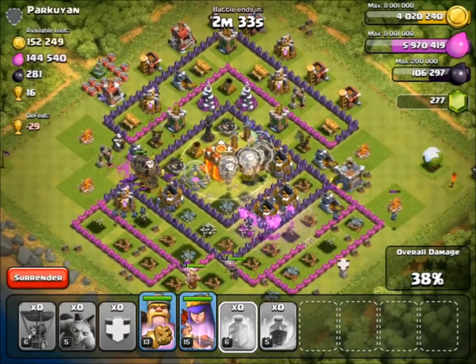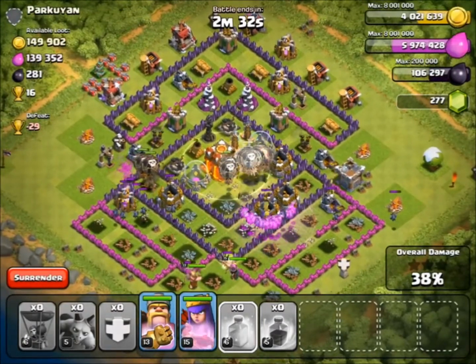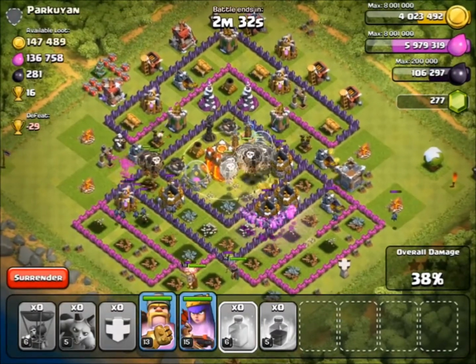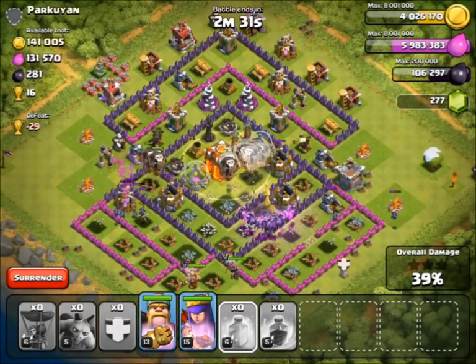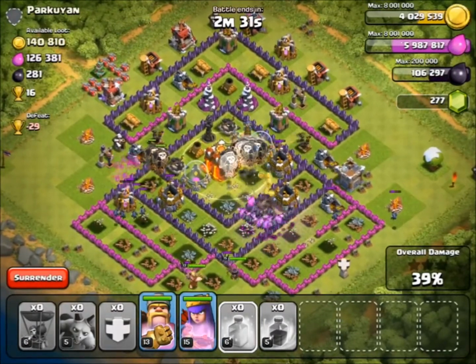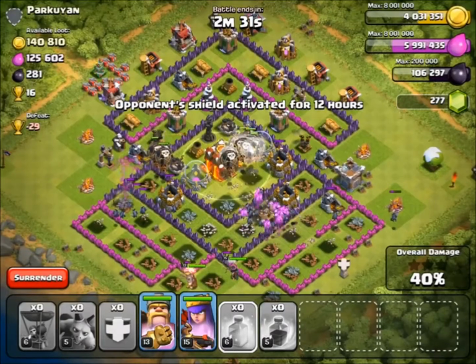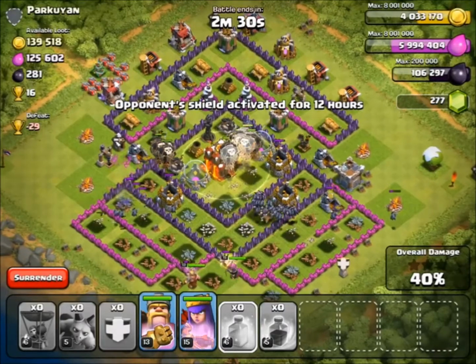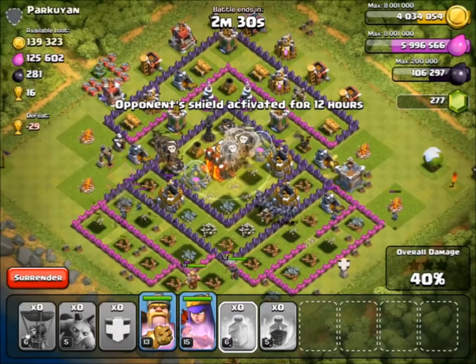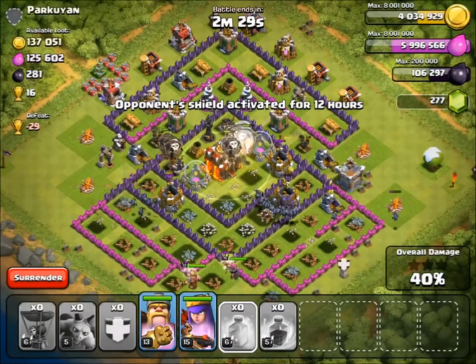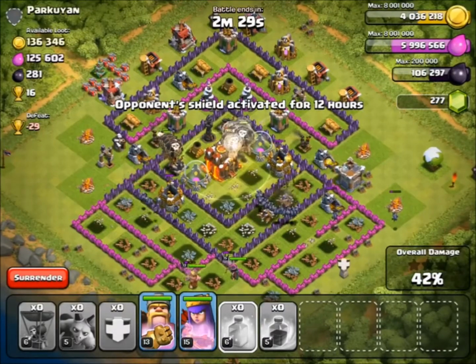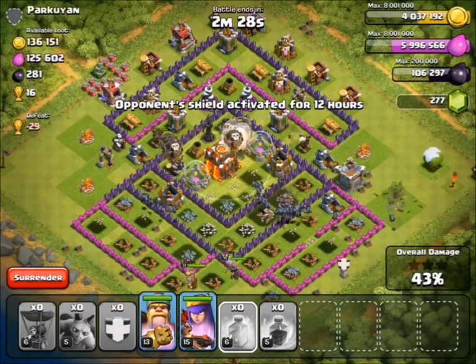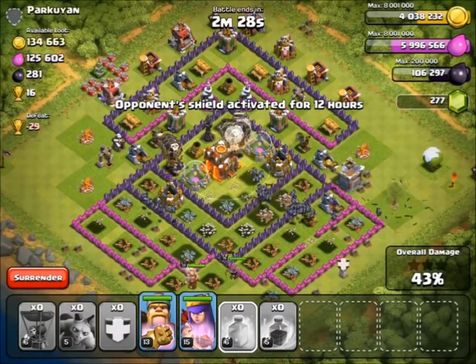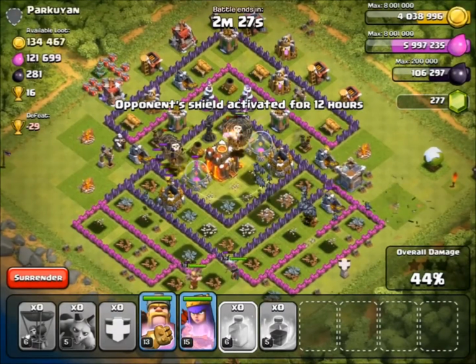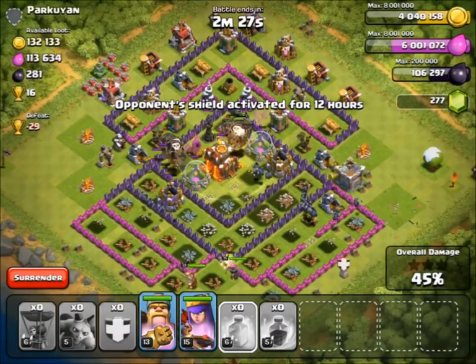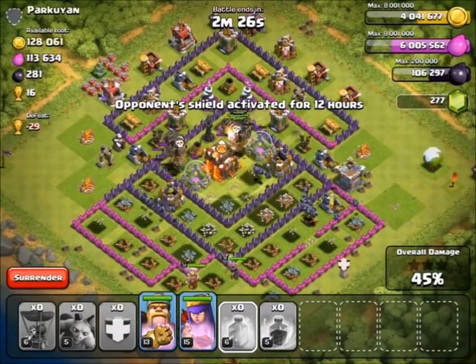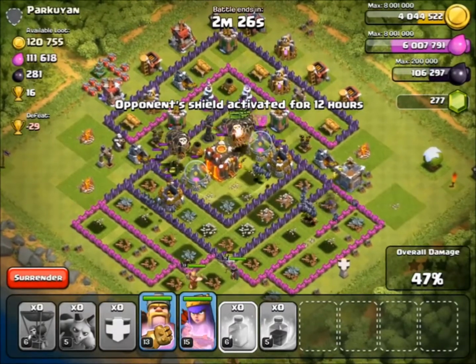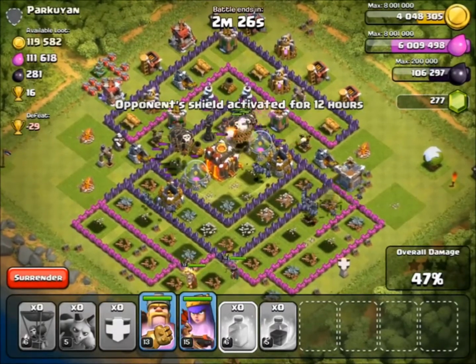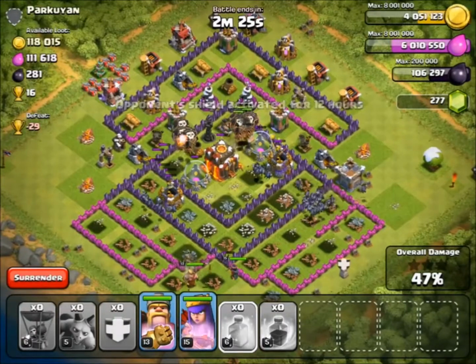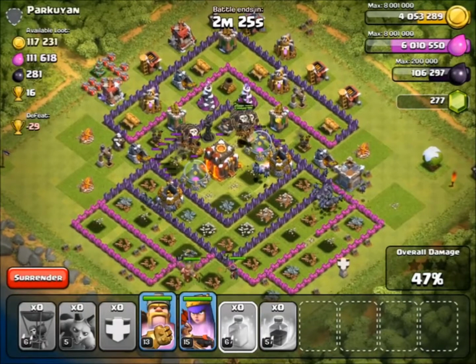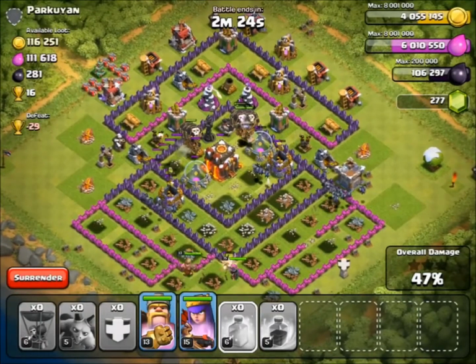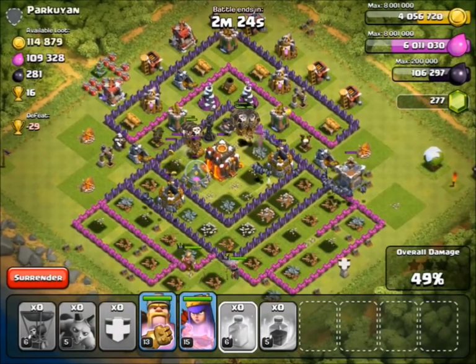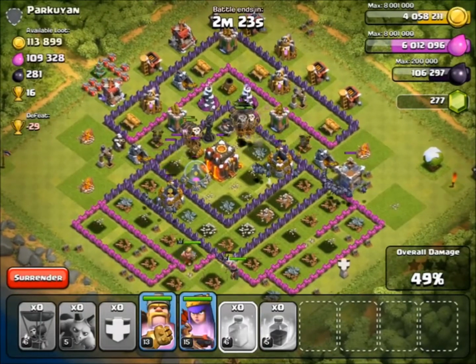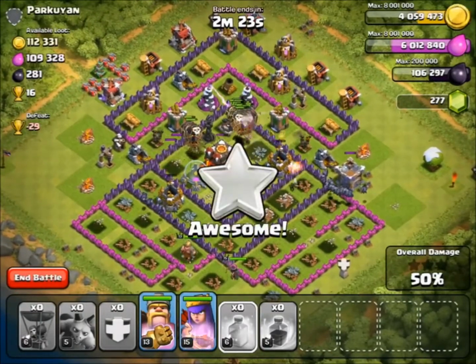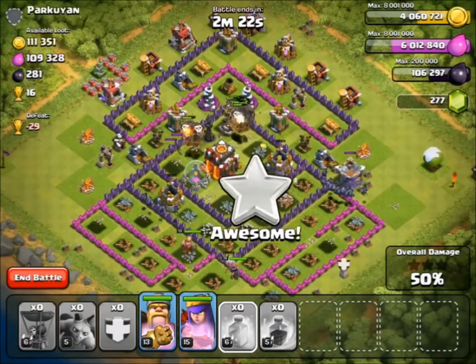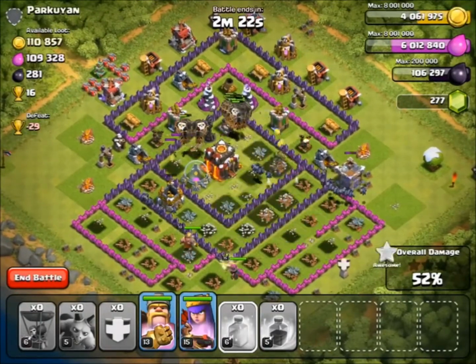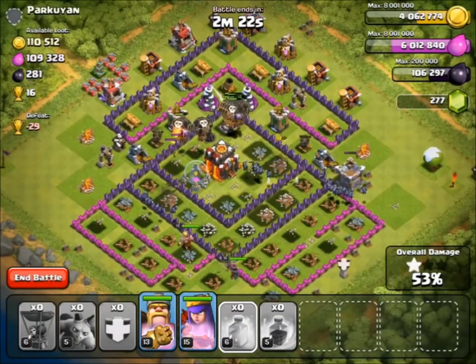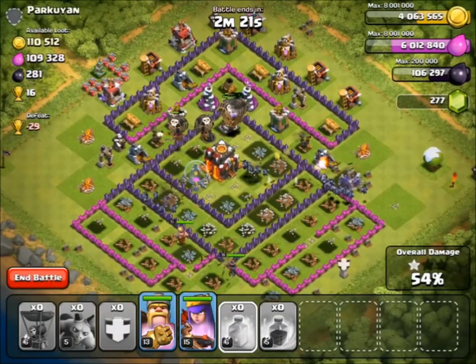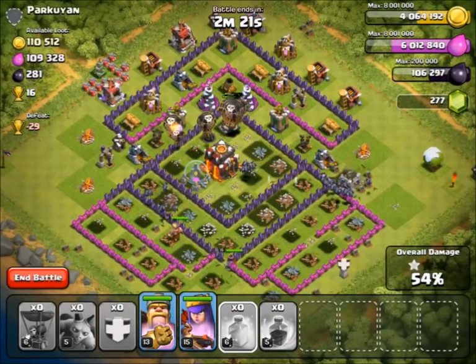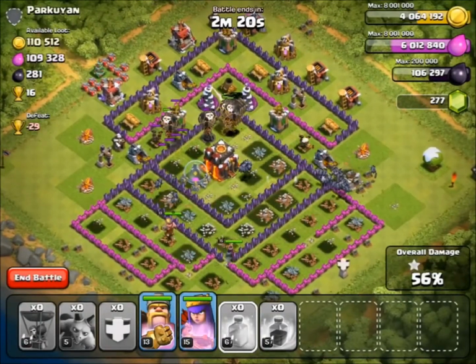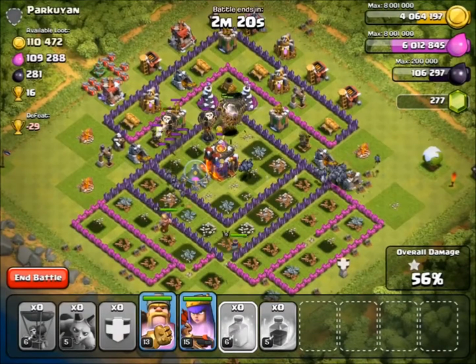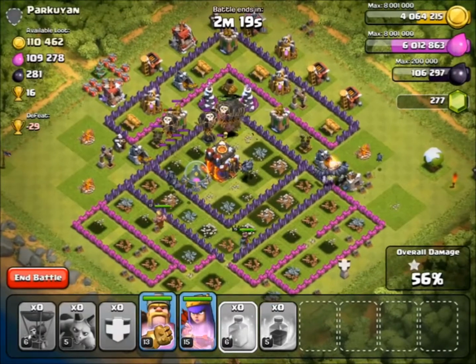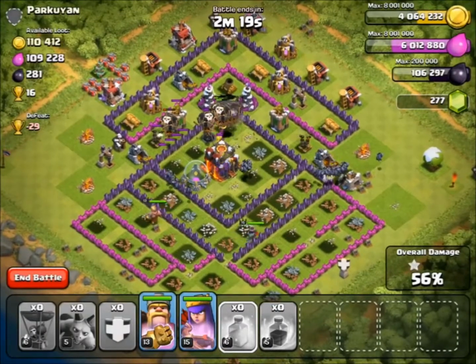I plopped this heal spell down in the middle, because I knew there would be an absolute barrage of hidden Teslas, and Air Defense, and Archer Towers. And even though they are low level, they still do some damage, so I've got to watch out for that. These Wizard Towers actually do quite a lot of damage.